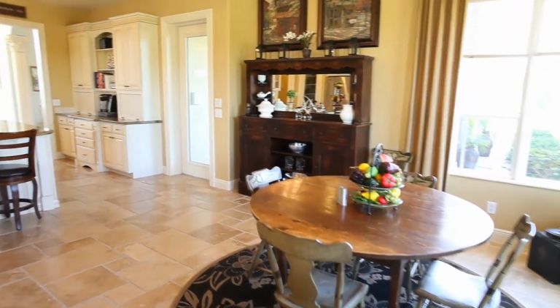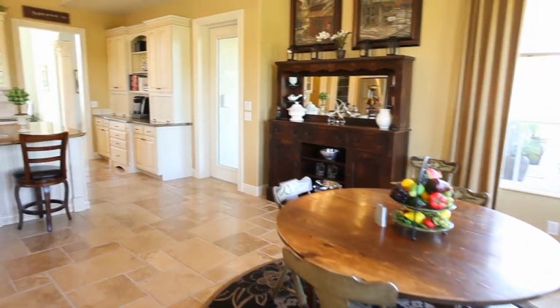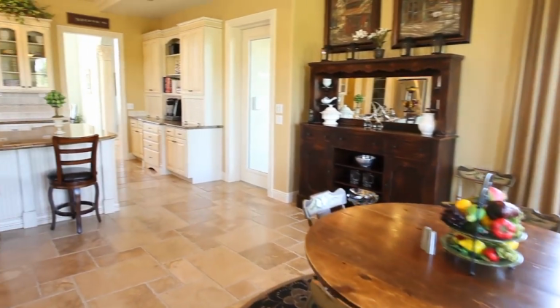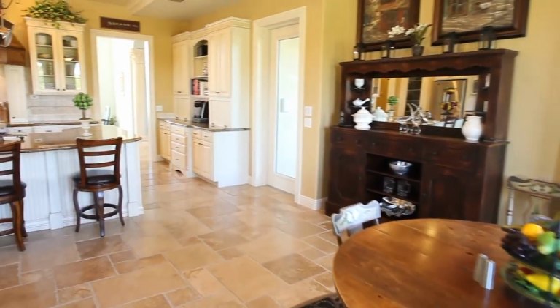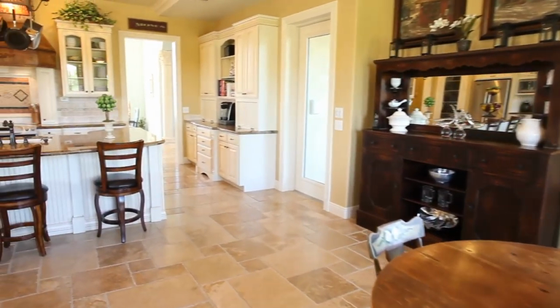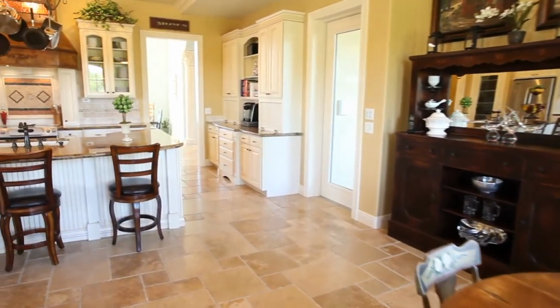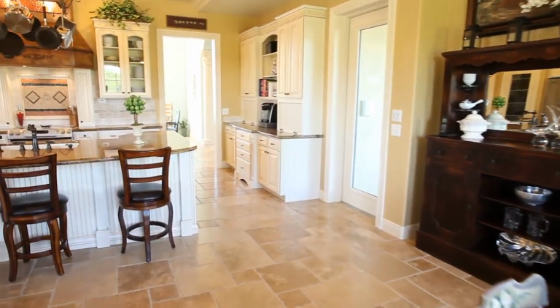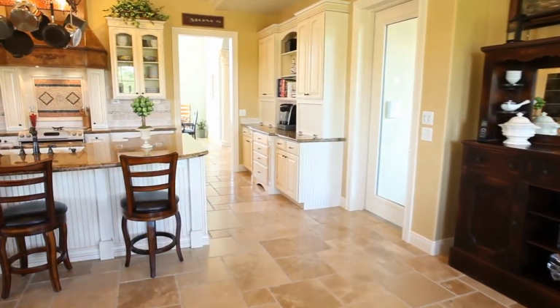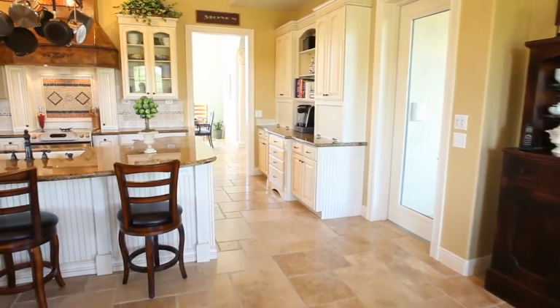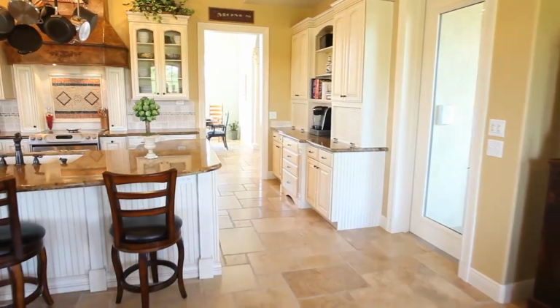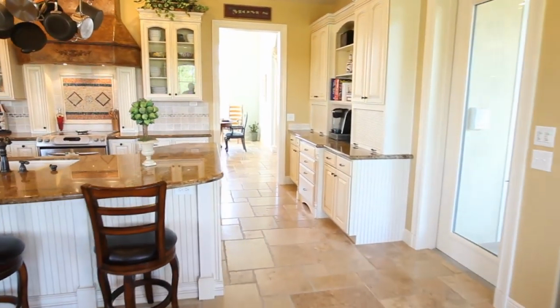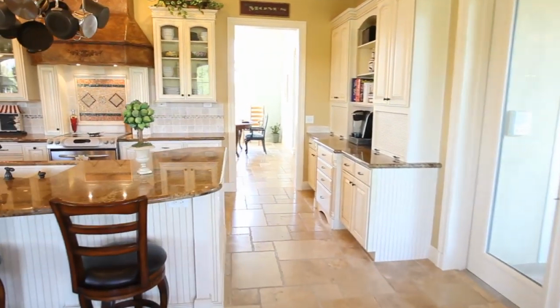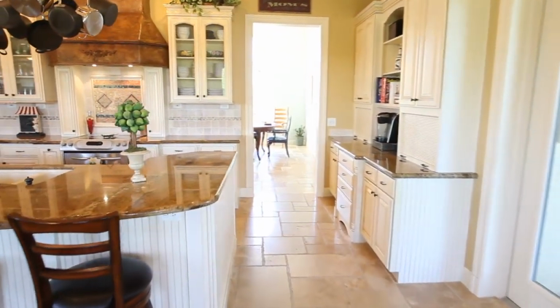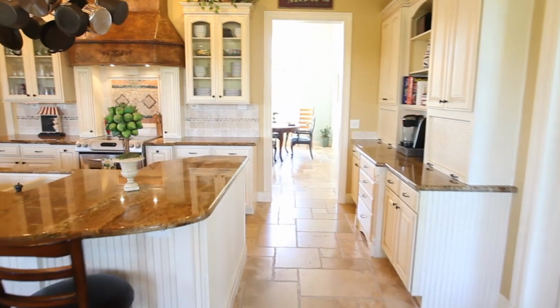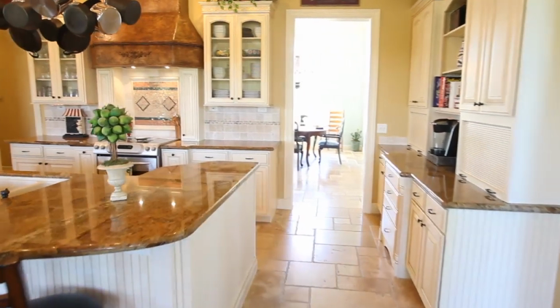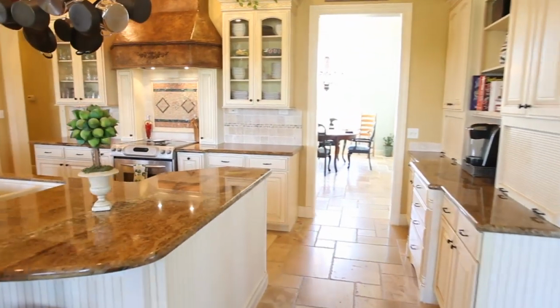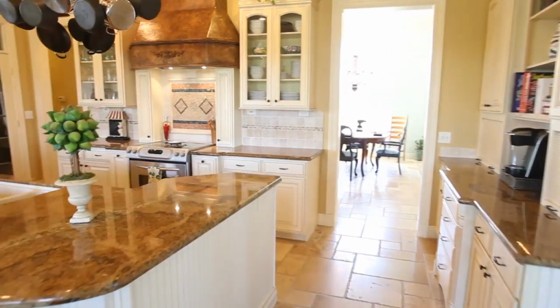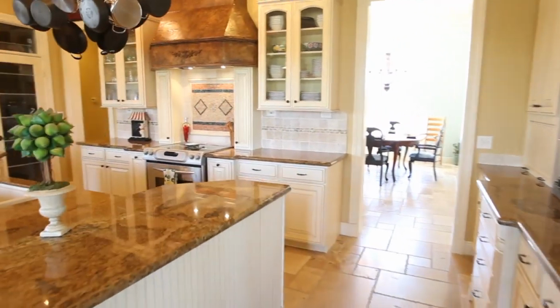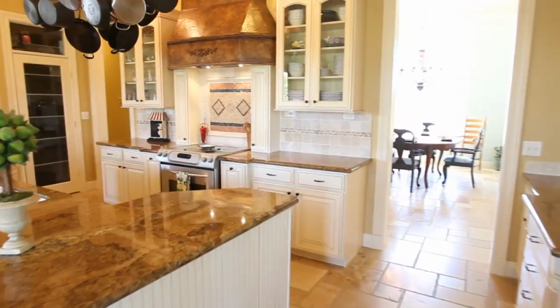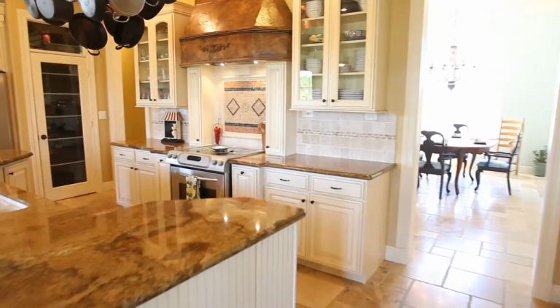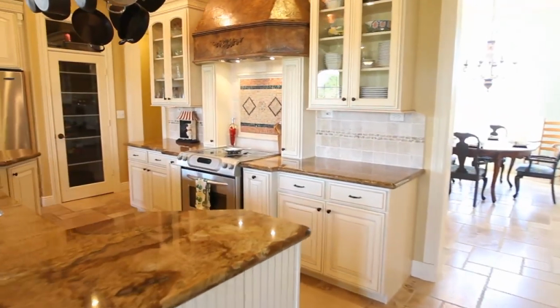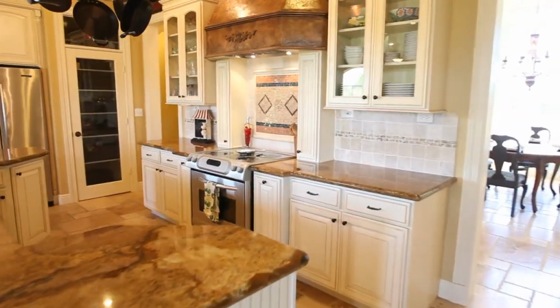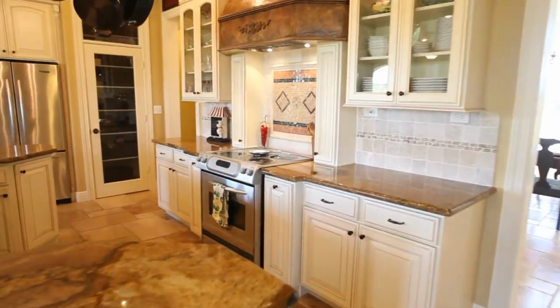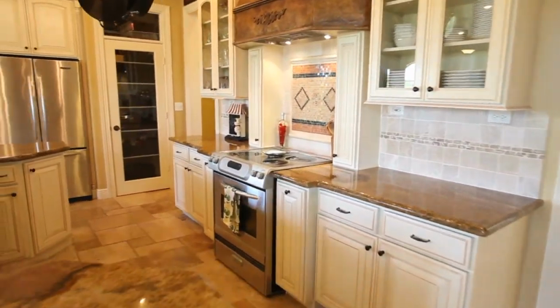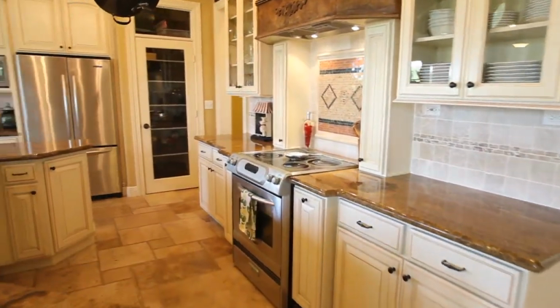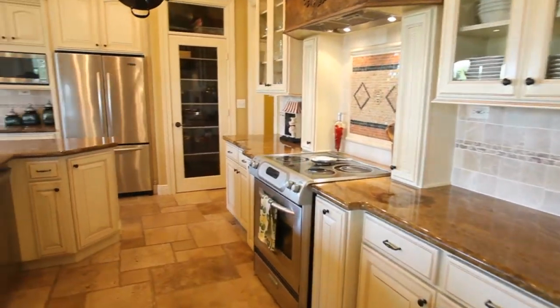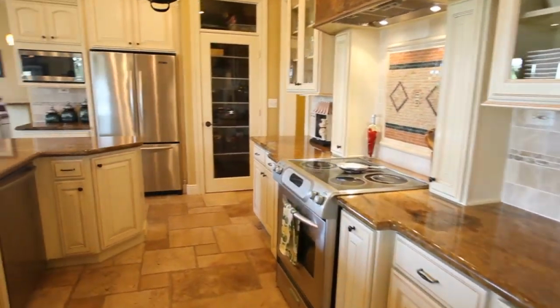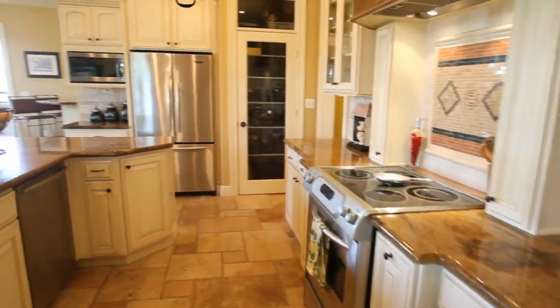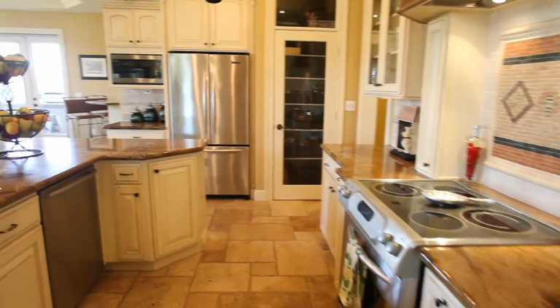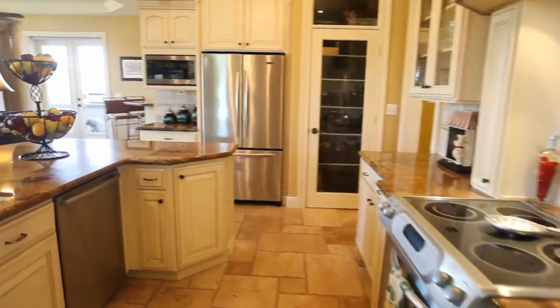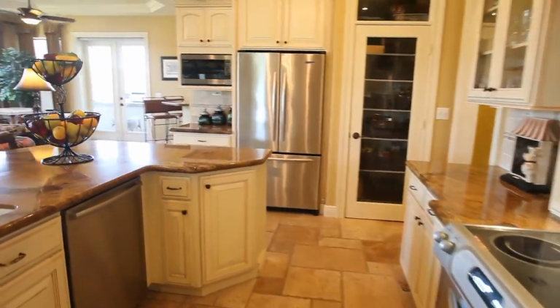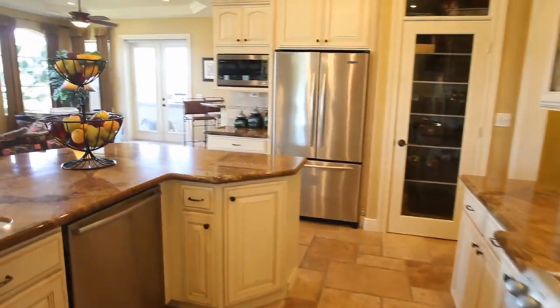The gourmet kitchen boasts an abundance of custom cabinetry and granite counters, stainless steel appliances, a step-in pantry, and eating area over an island bar.